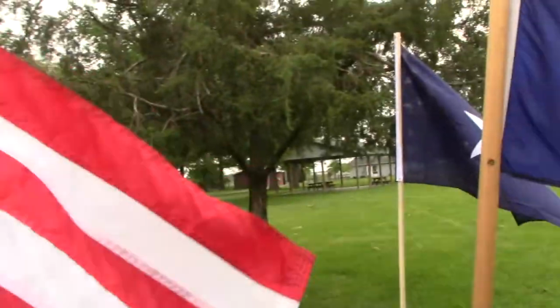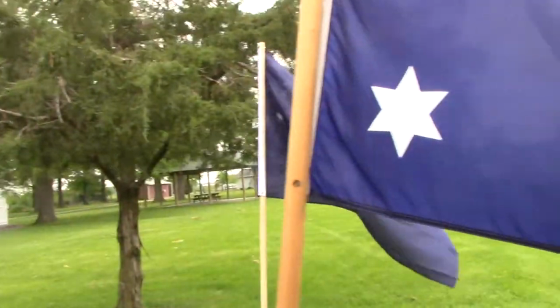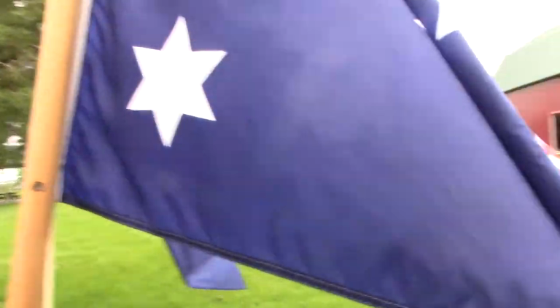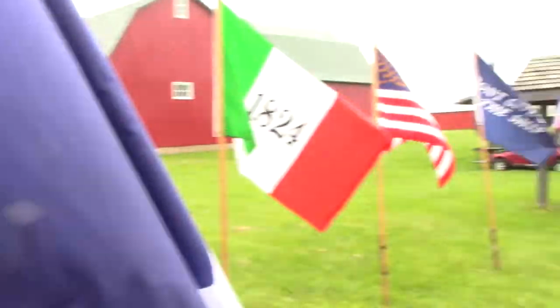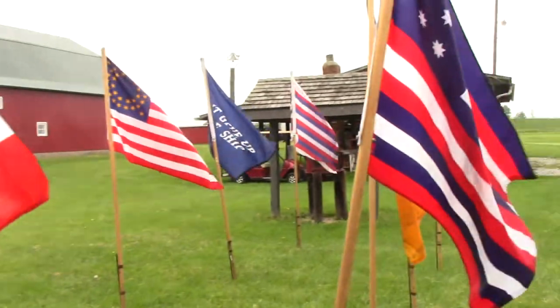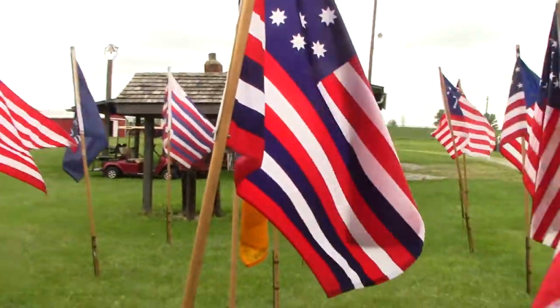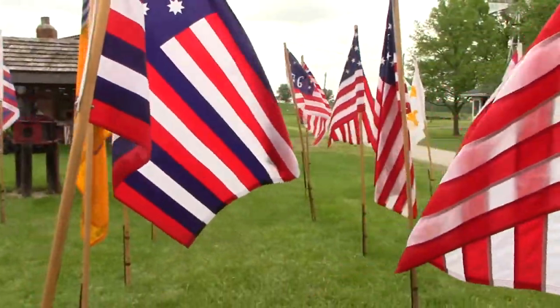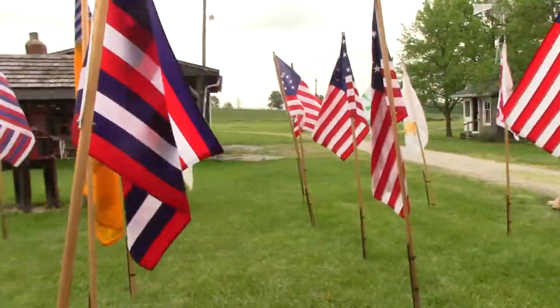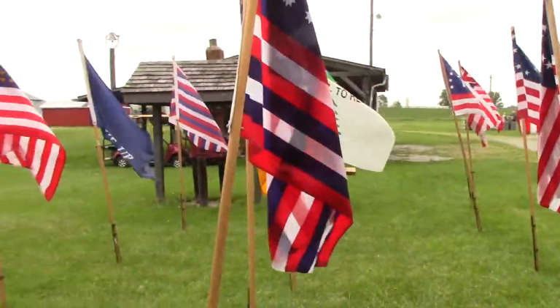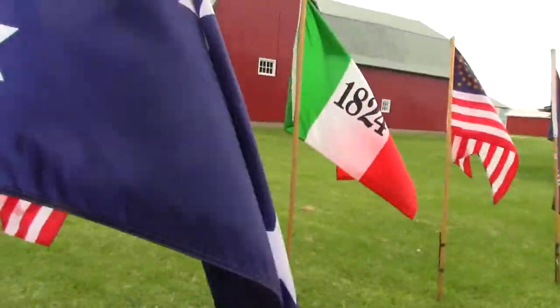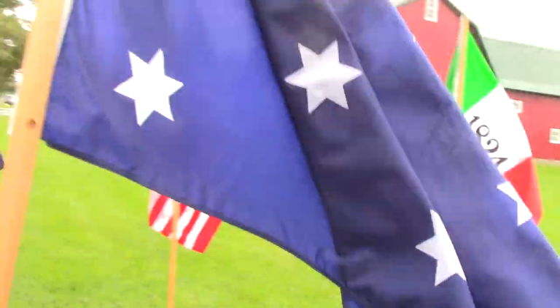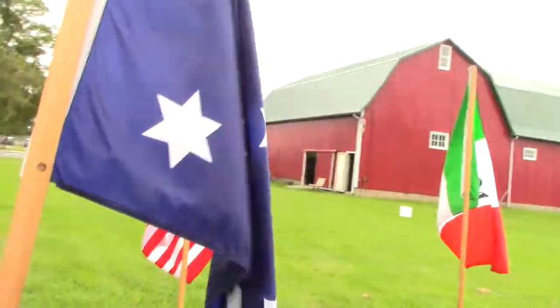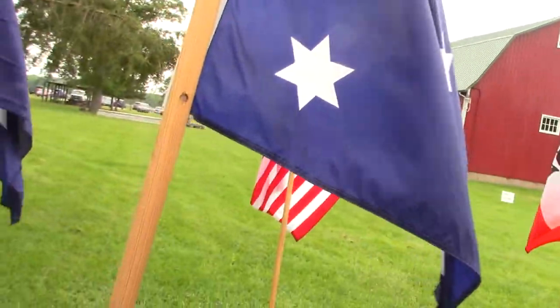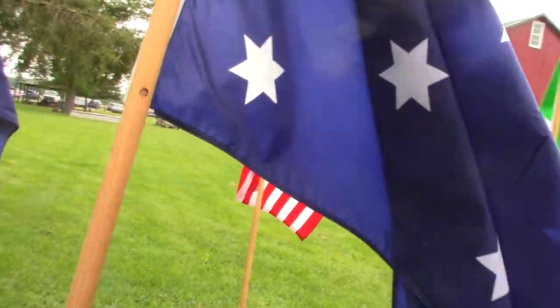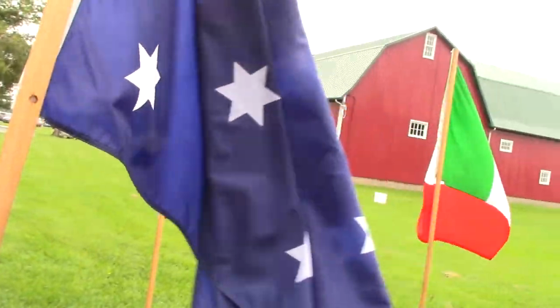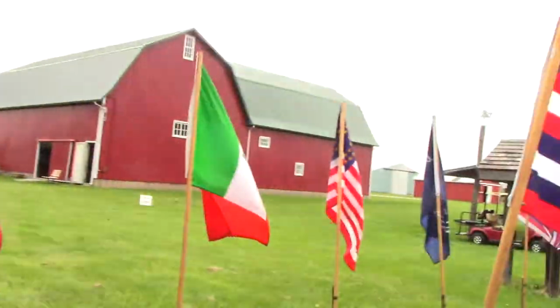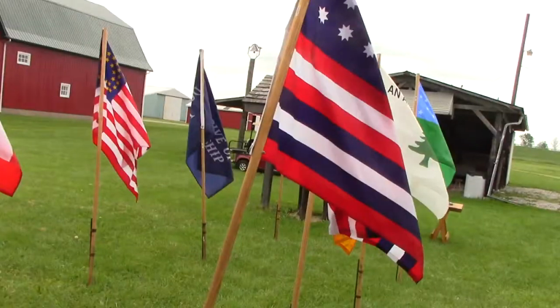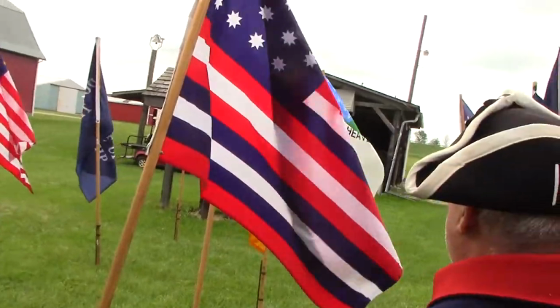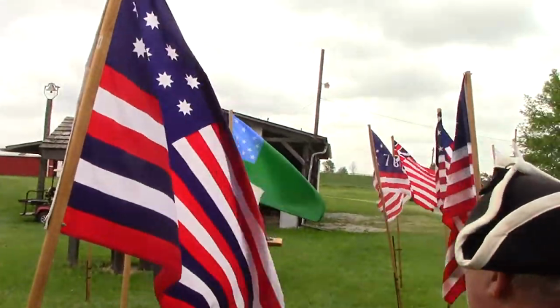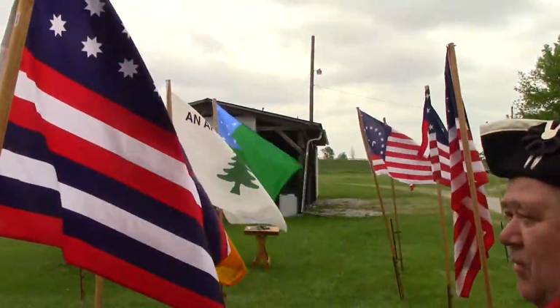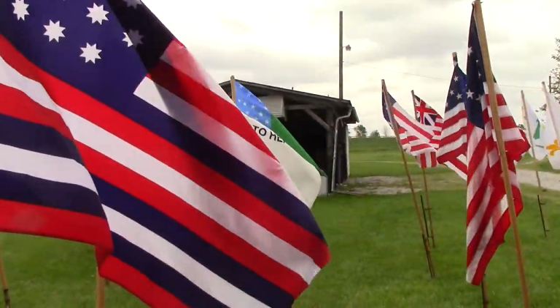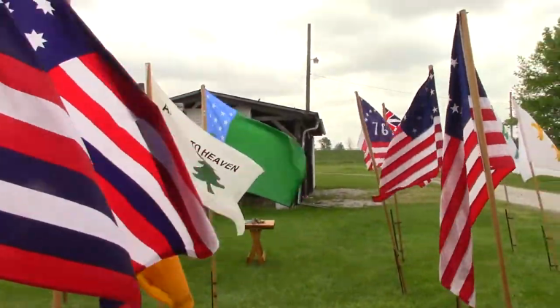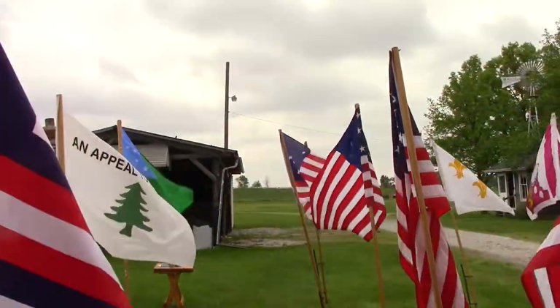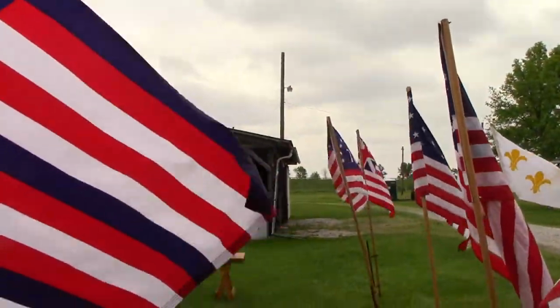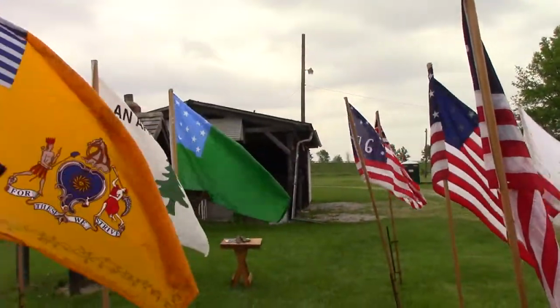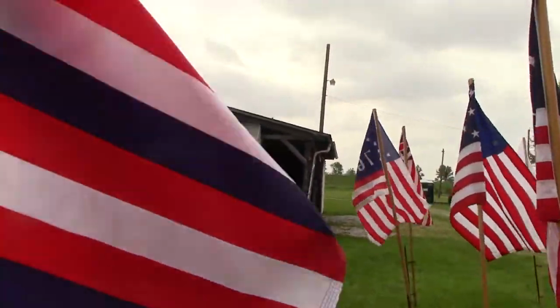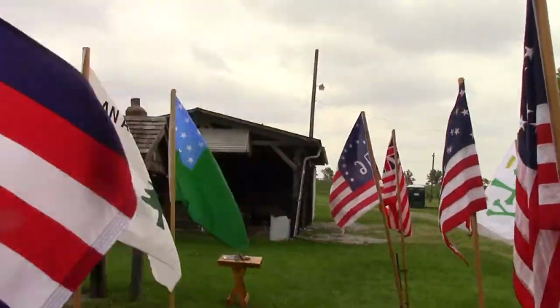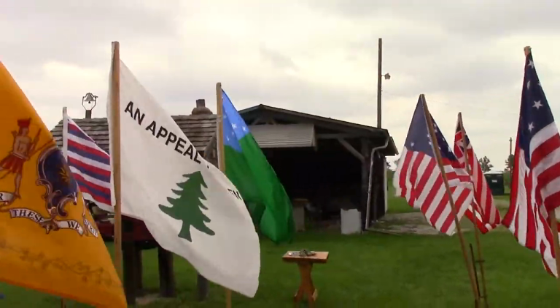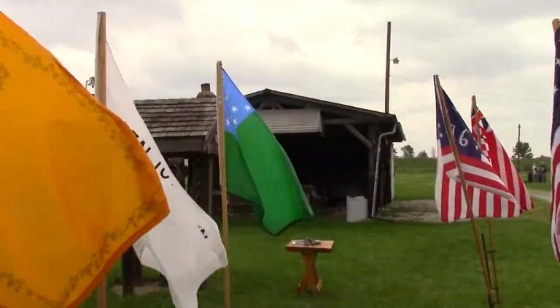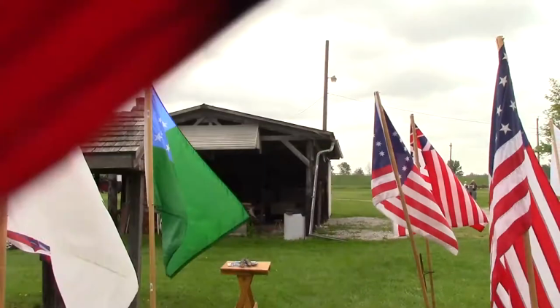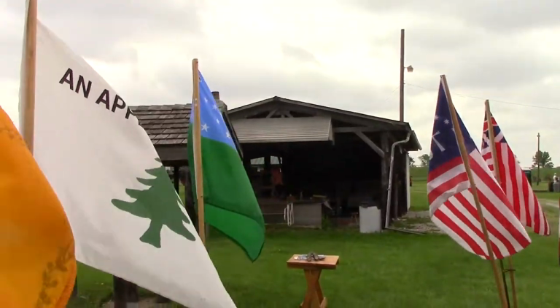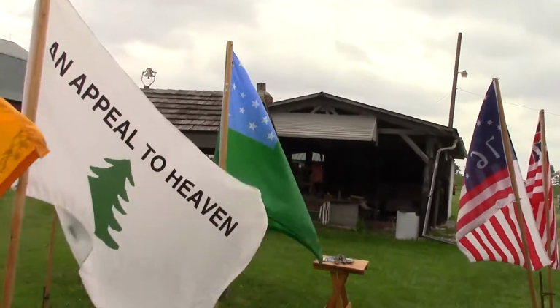They were looking for it, and it was on his lap the whole time. Then all the way down at that end is the Green Mountain Boys flag — General Stark, New Hampshire — a Revolutionary War flag.